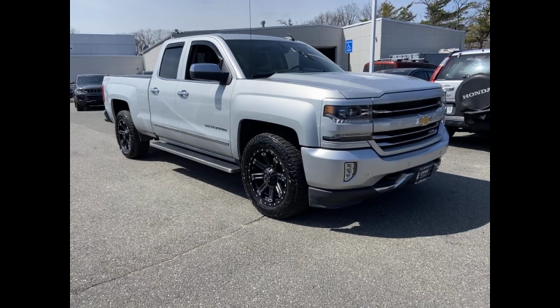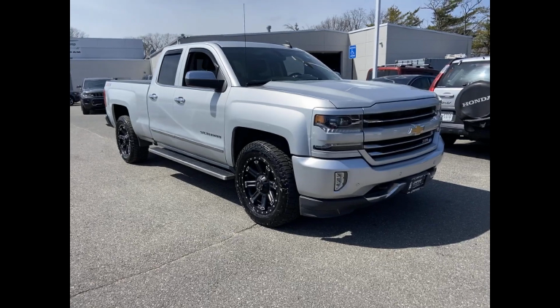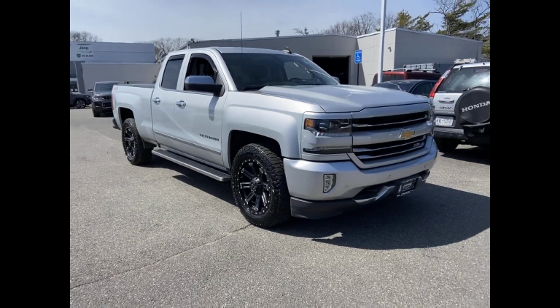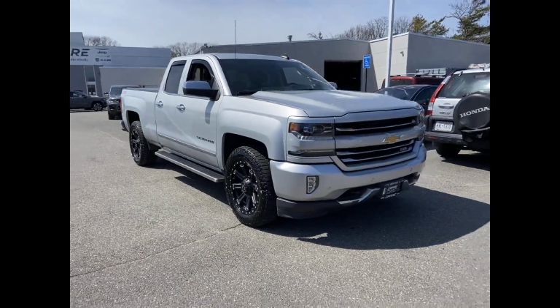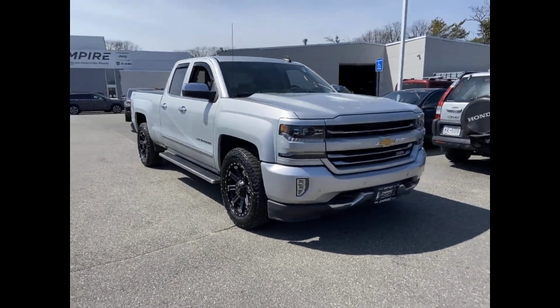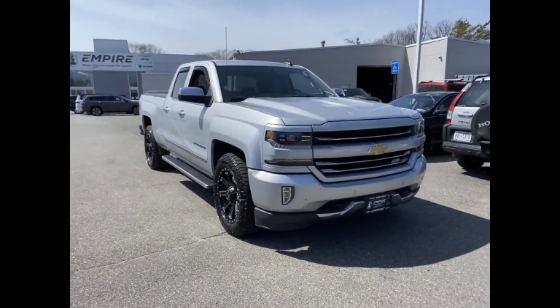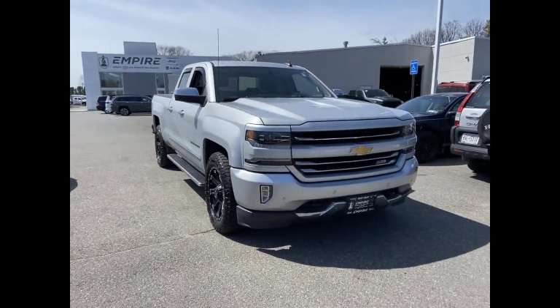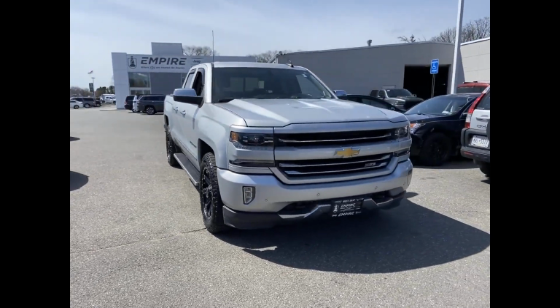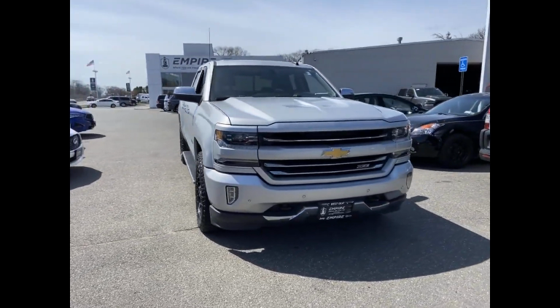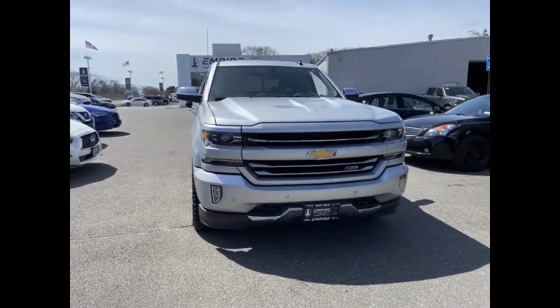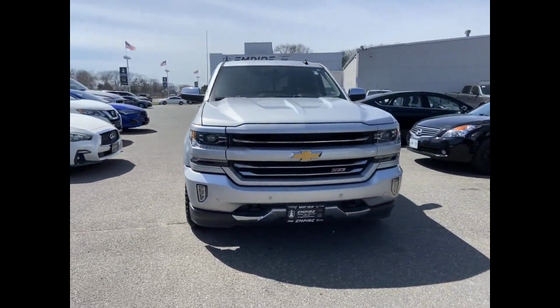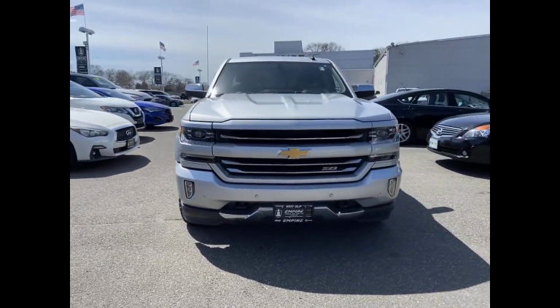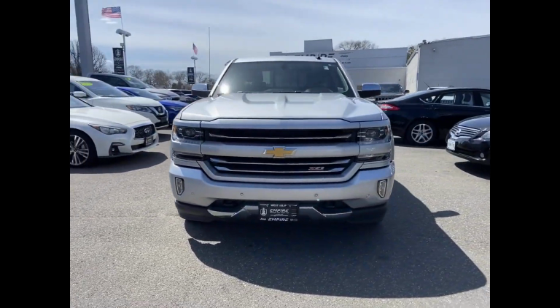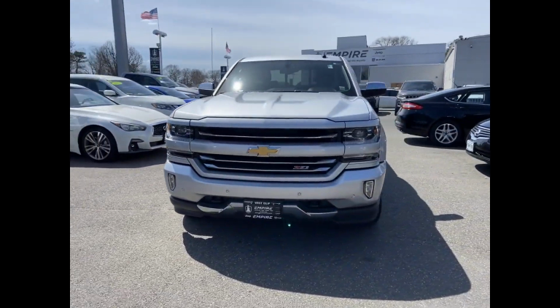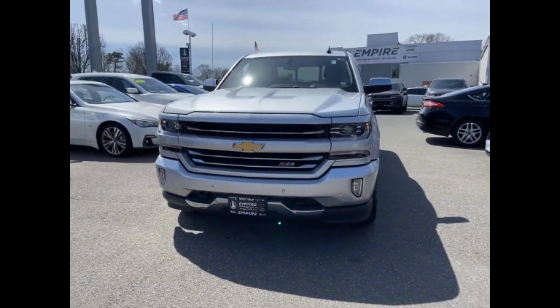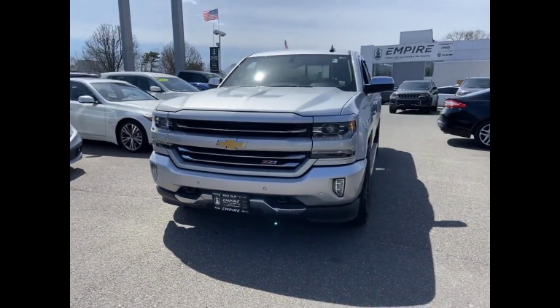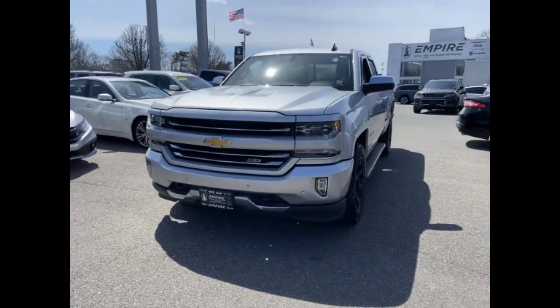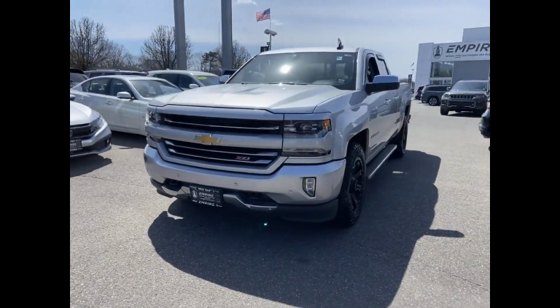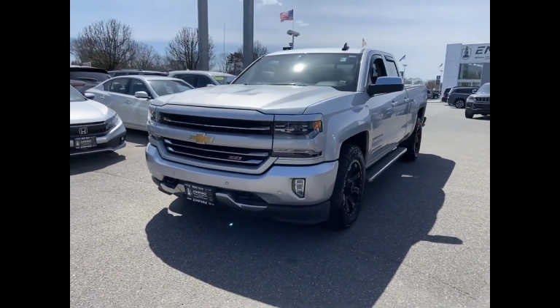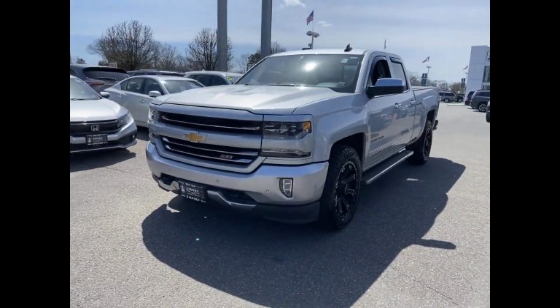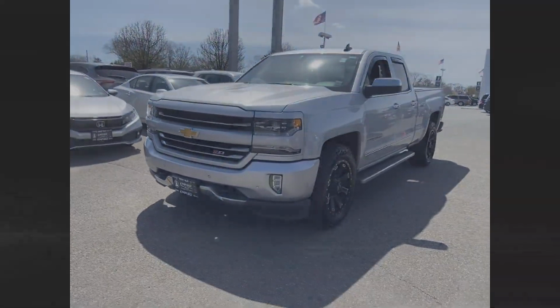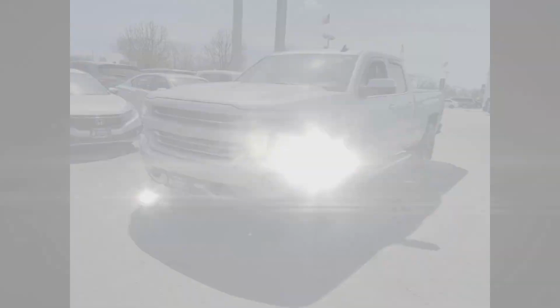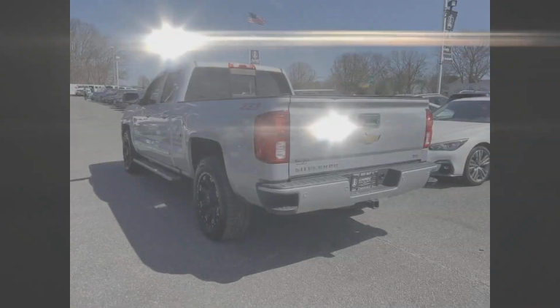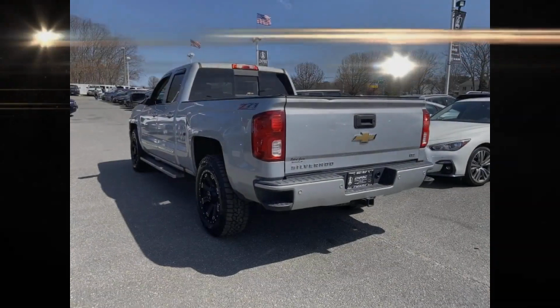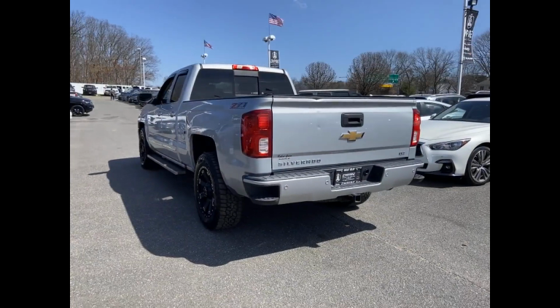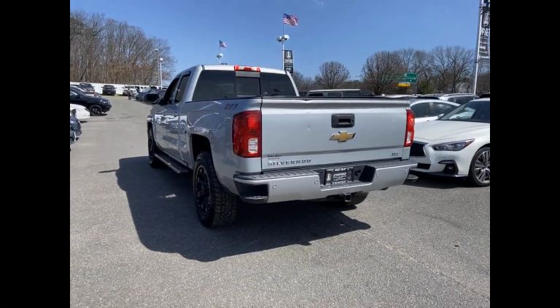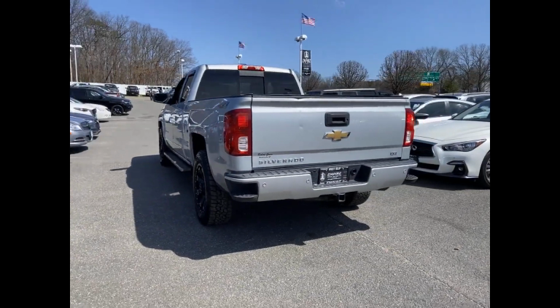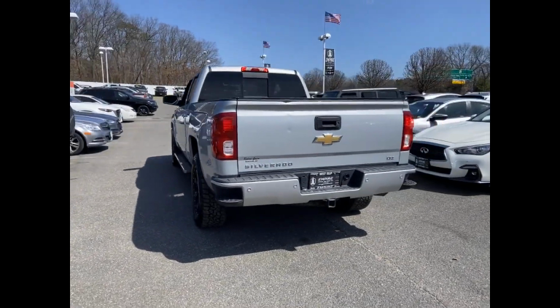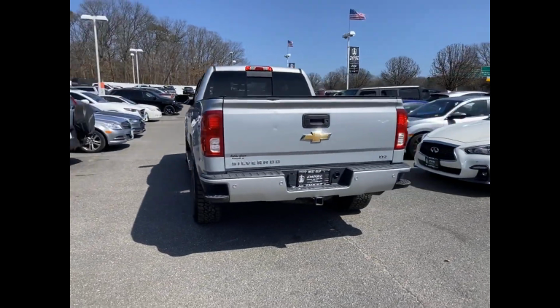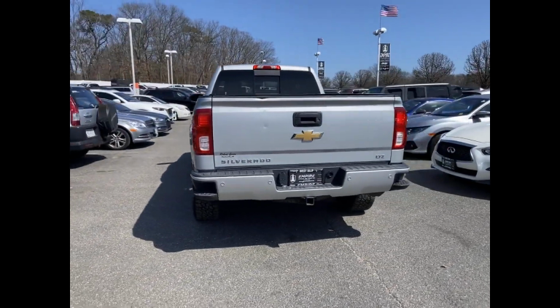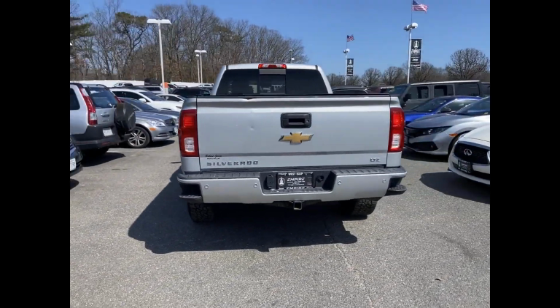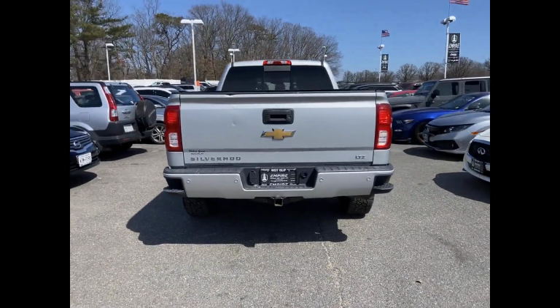2017 Chevrolet Silverado 1500 — this truck makes room for the whole family. Additionally, you'll be more than pleased with extra features like these.